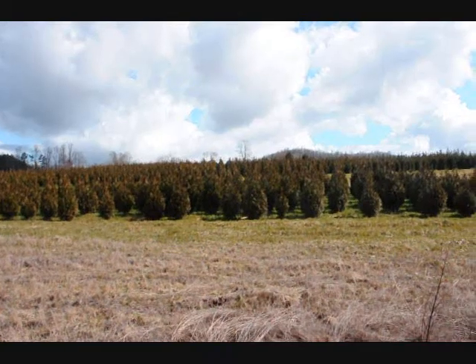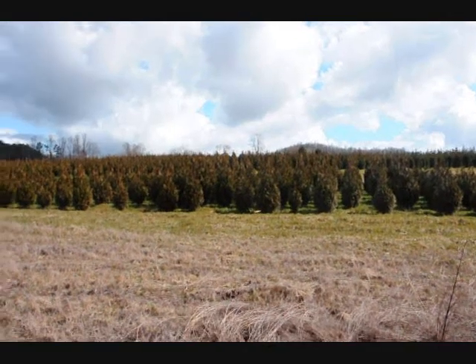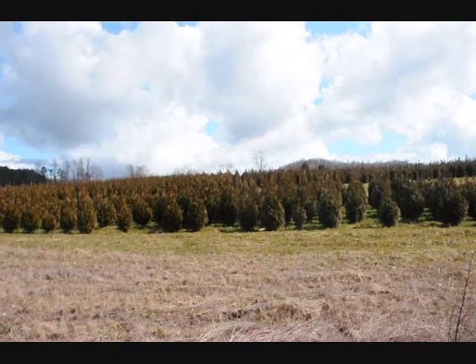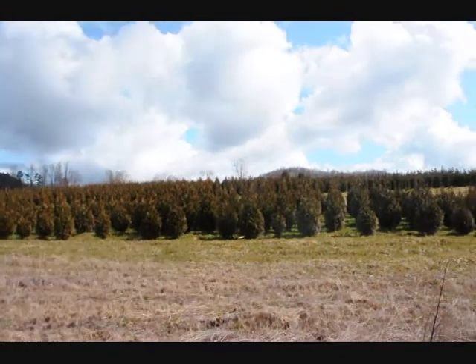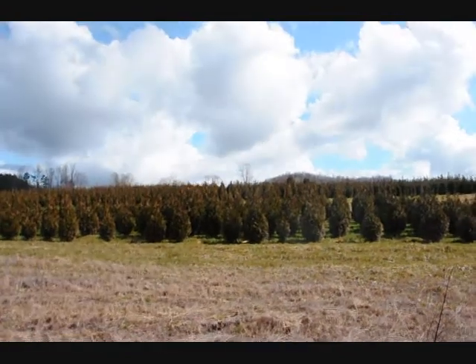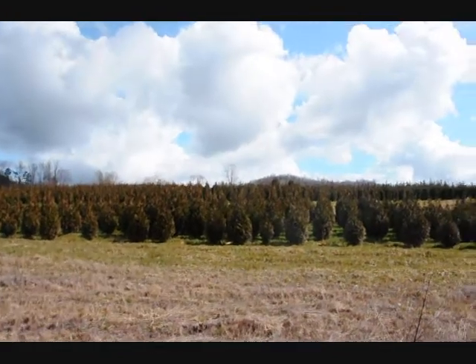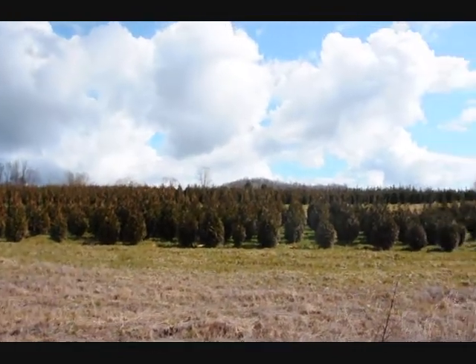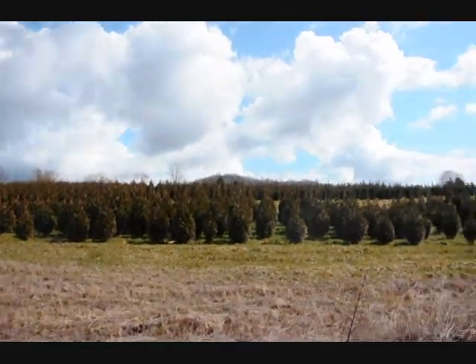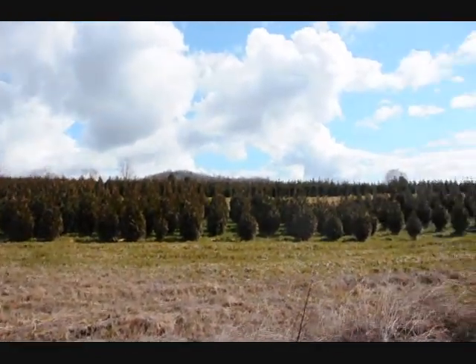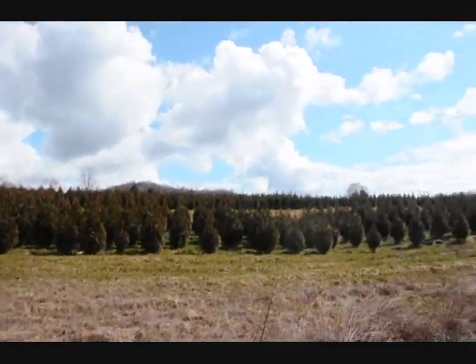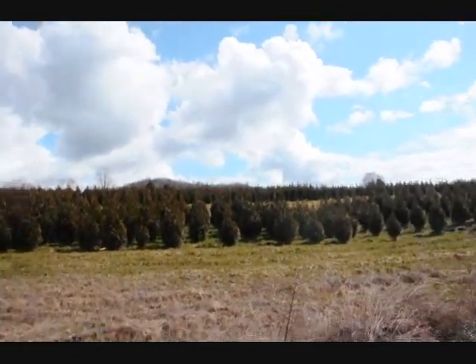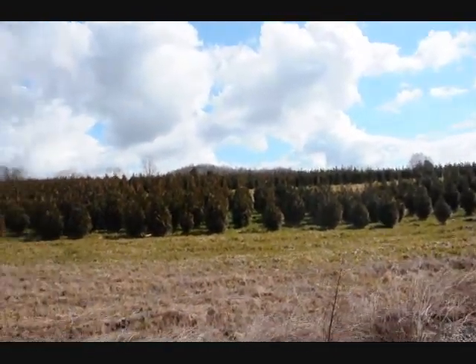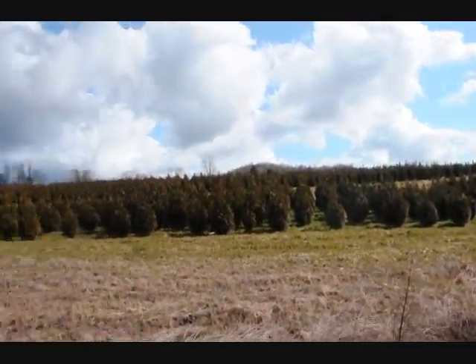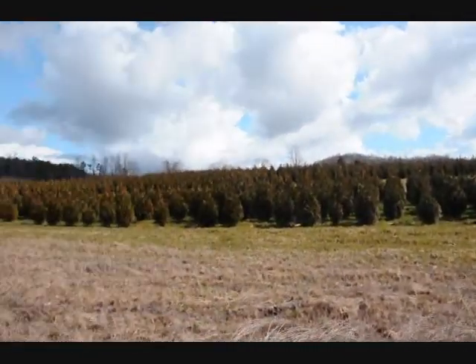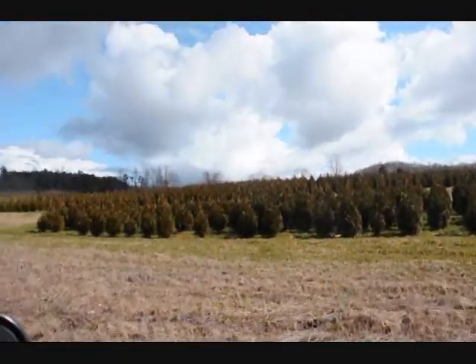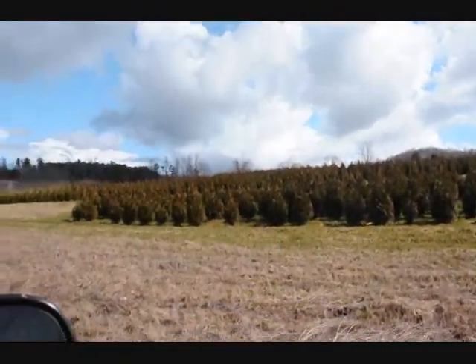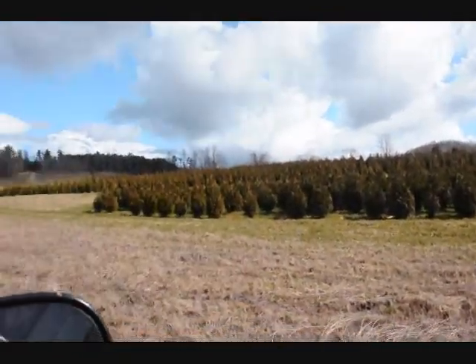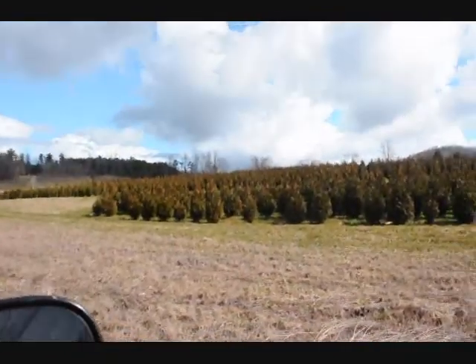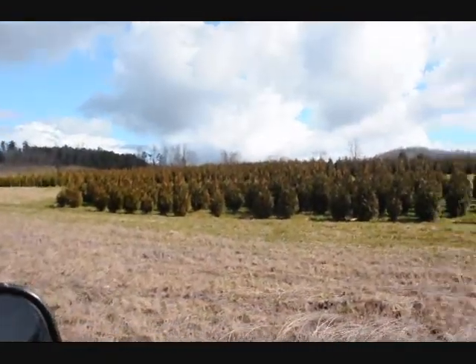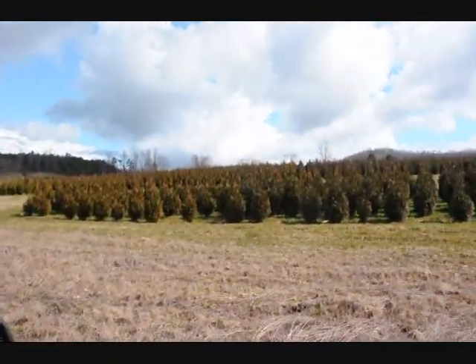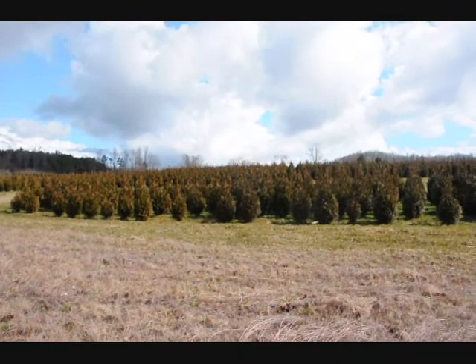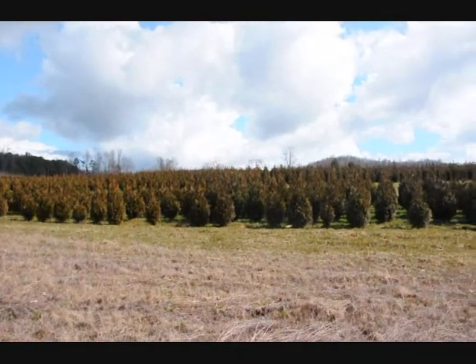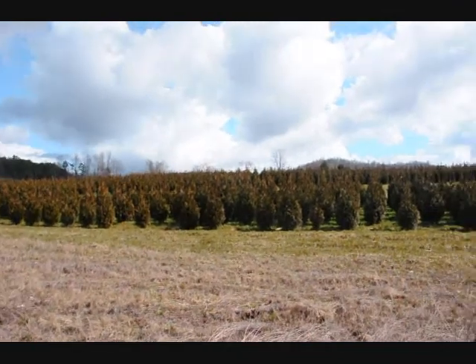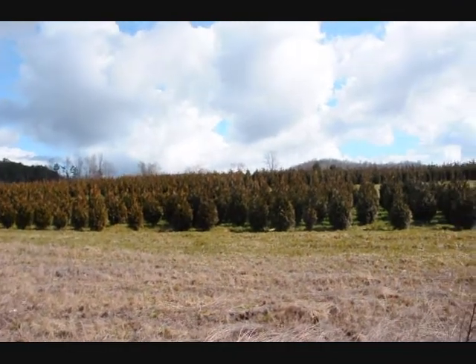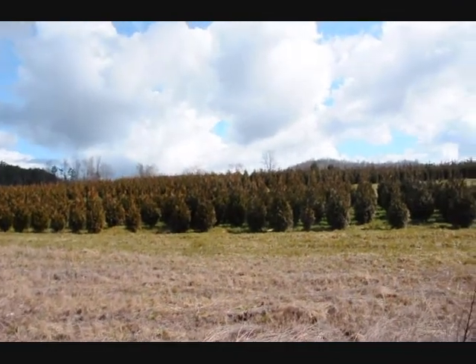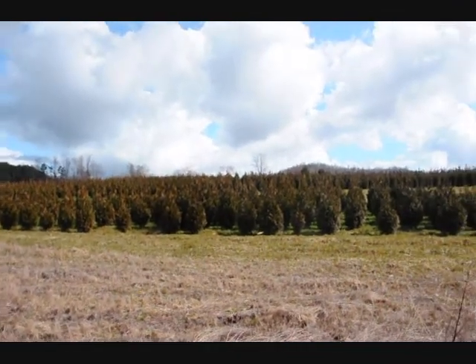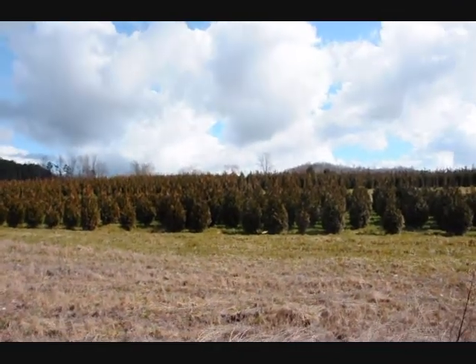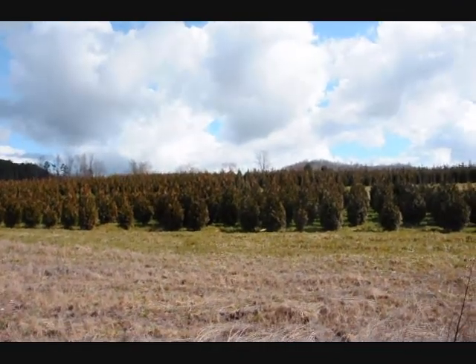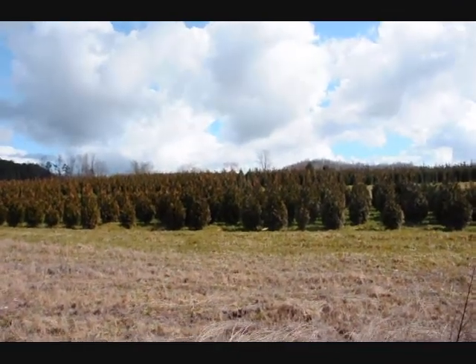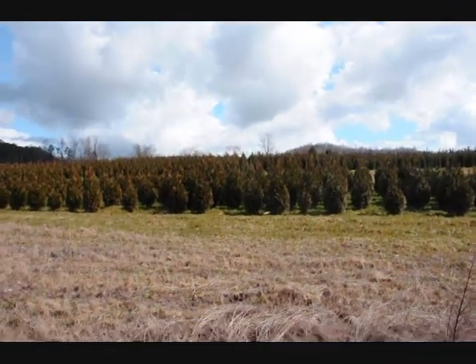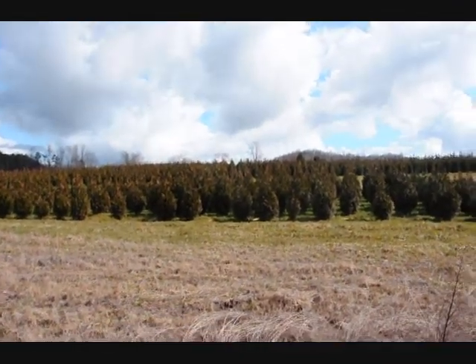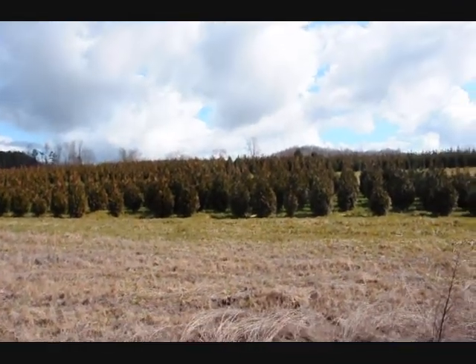These are 5-6 and 4-5 foot green giant arborvitaes. We've got plenty of them here. Just give us a call at 215-651-8329.